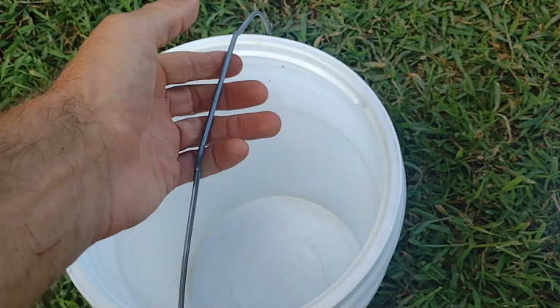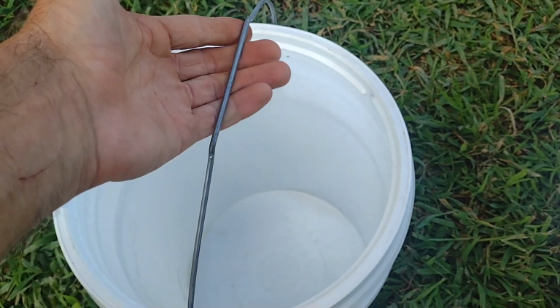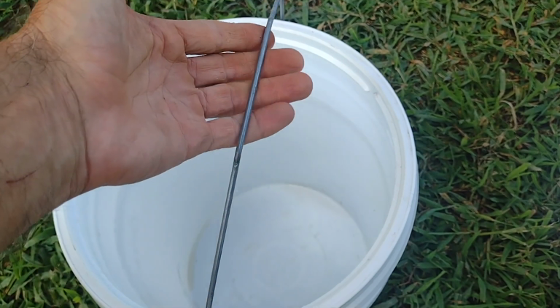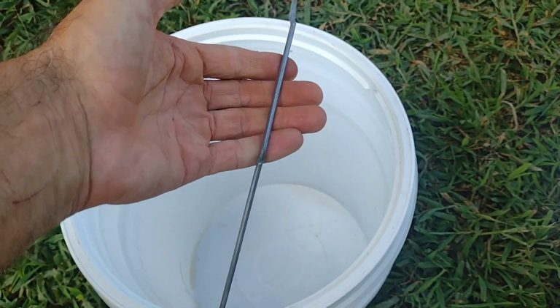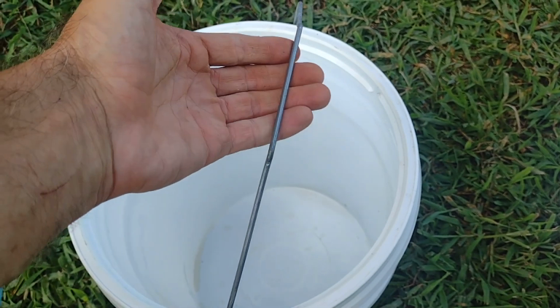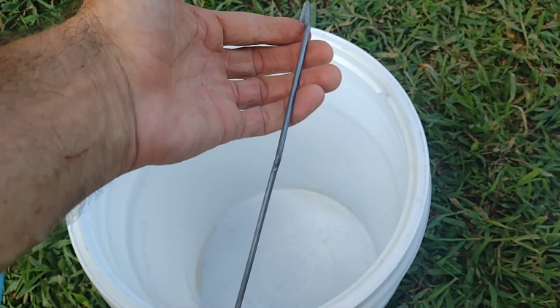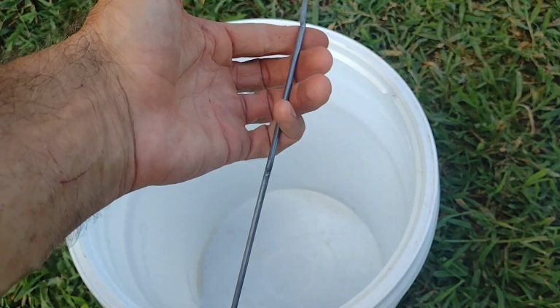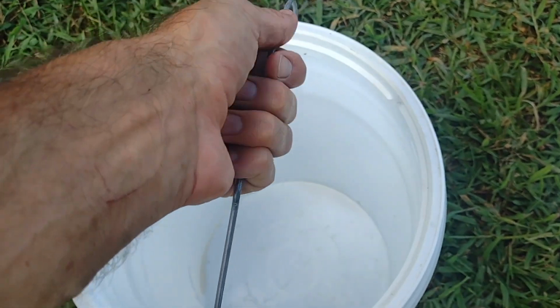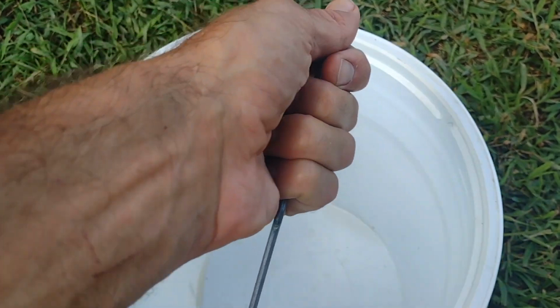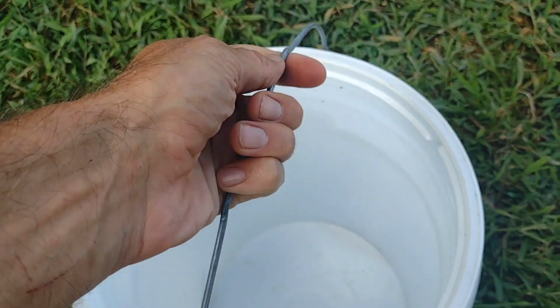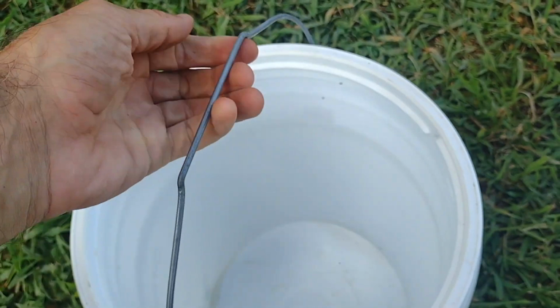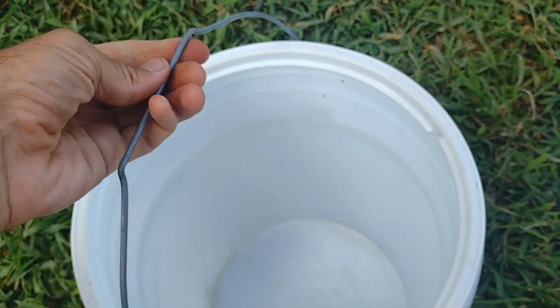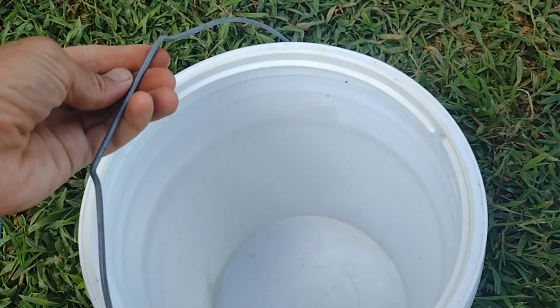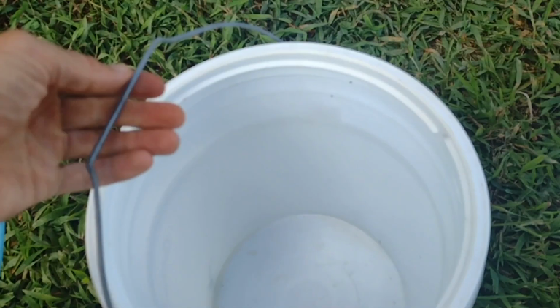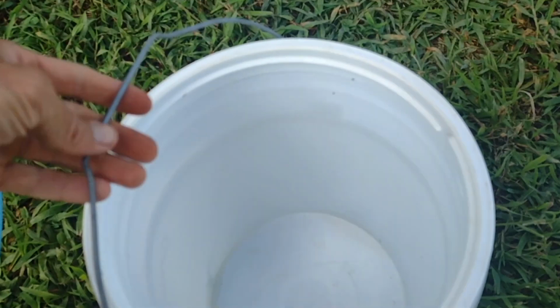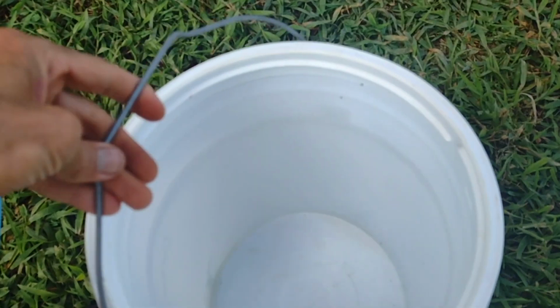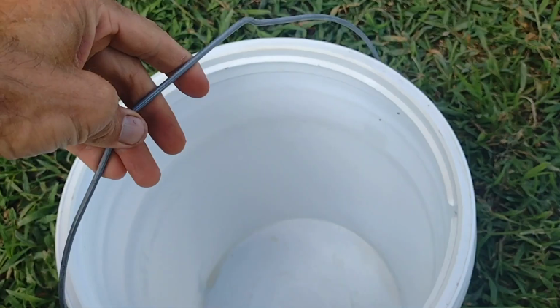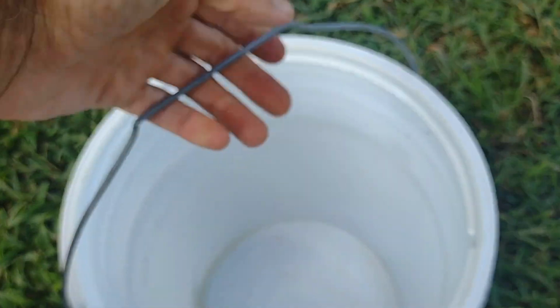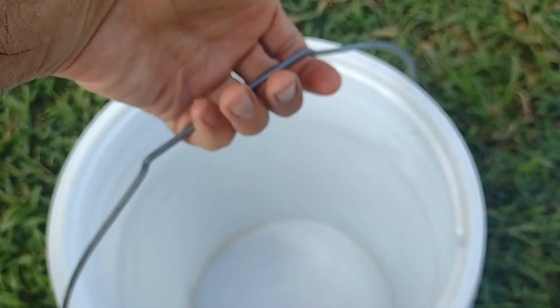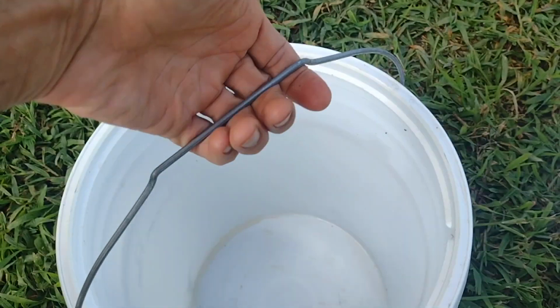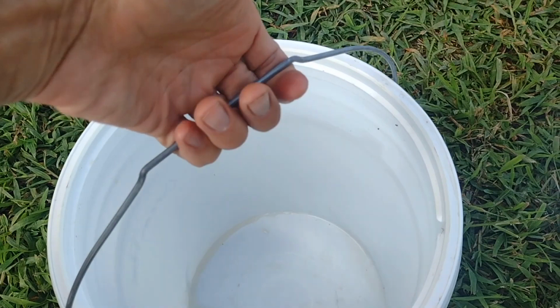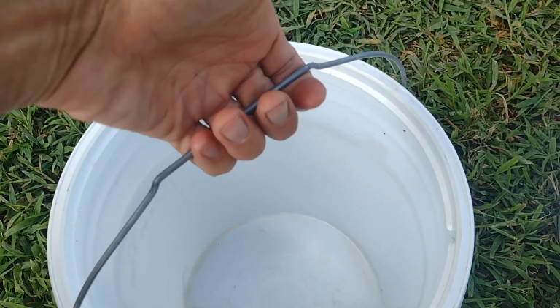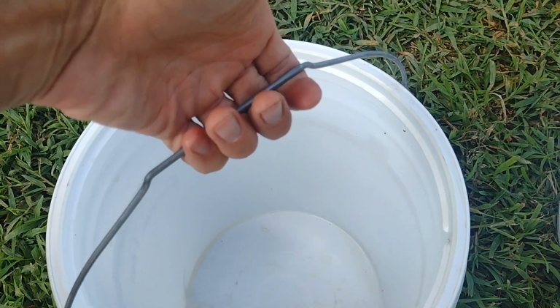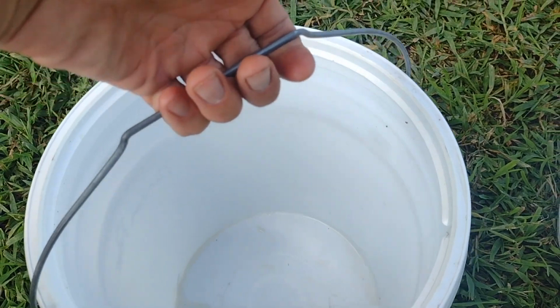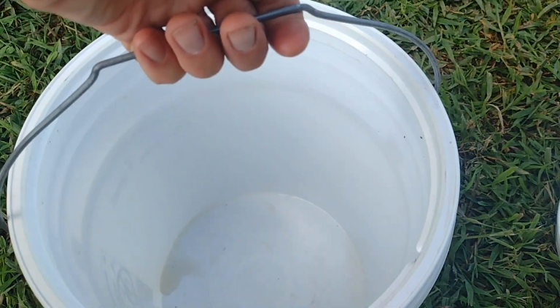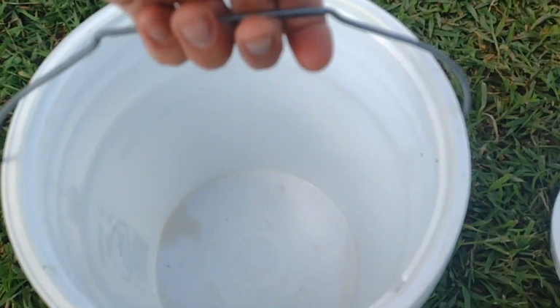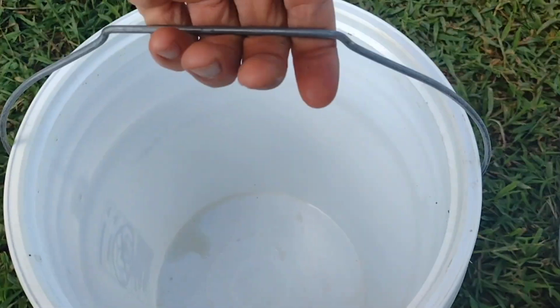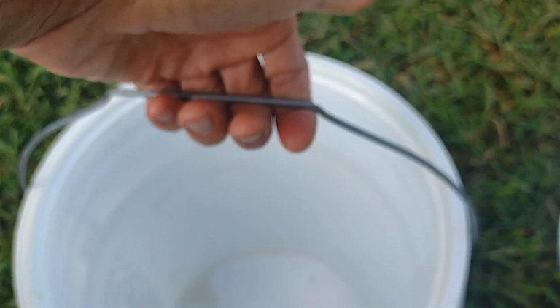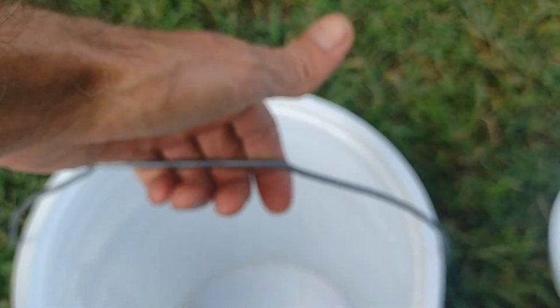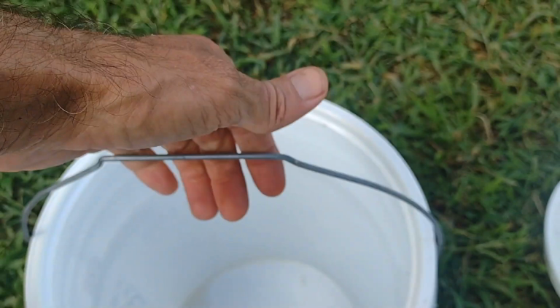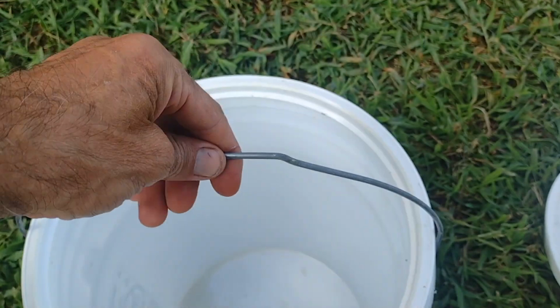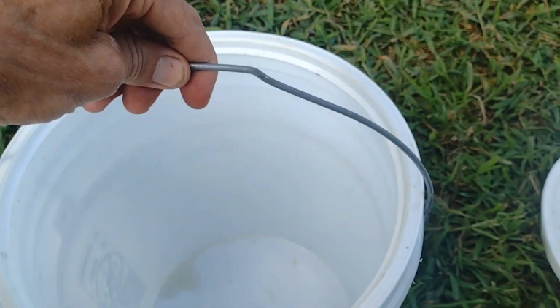Have you ever had the plastic break right off of your bucket? It makes carrying a heavy load even heavier.